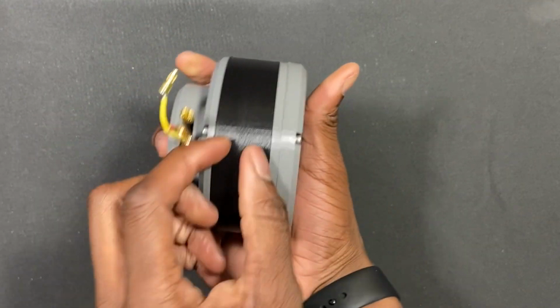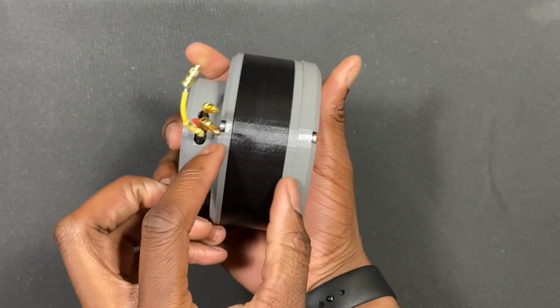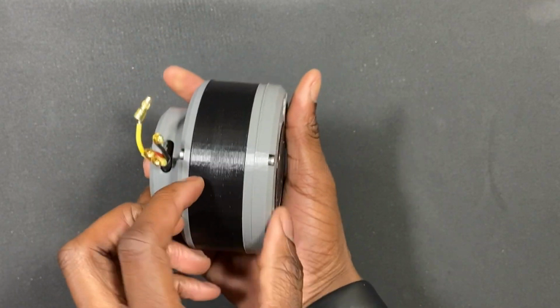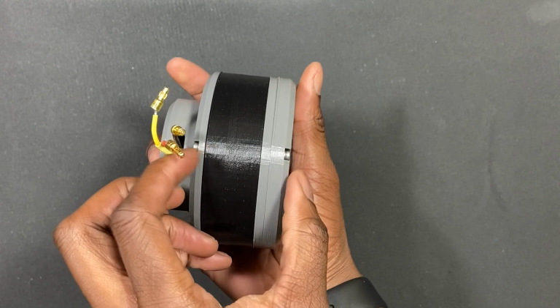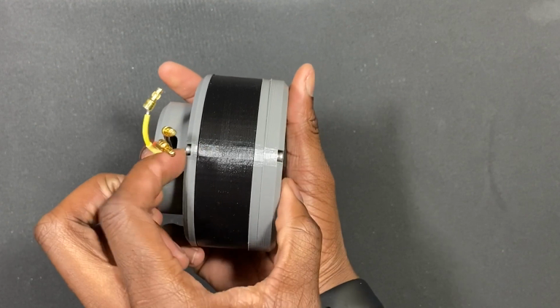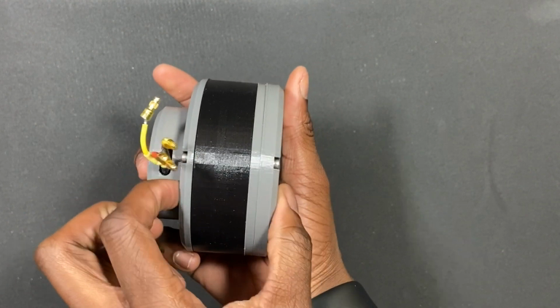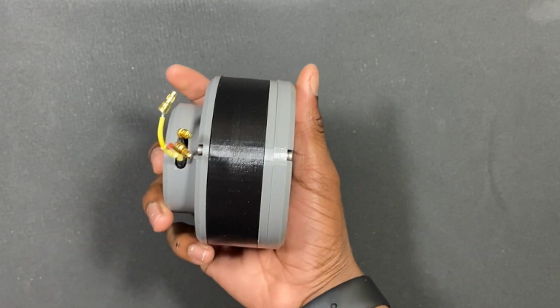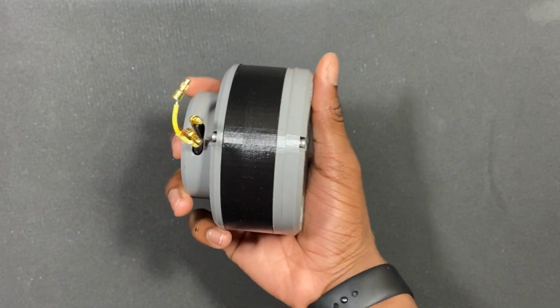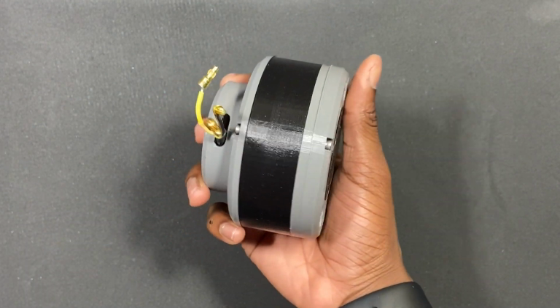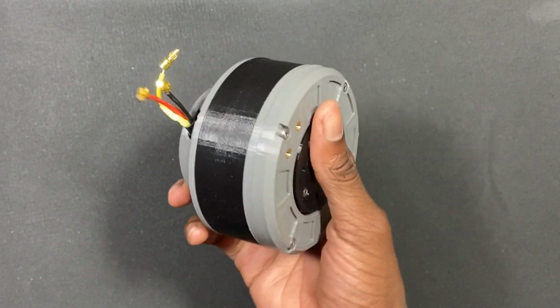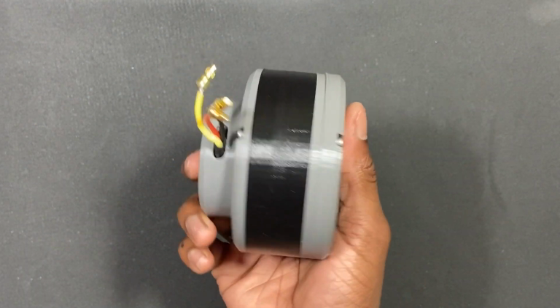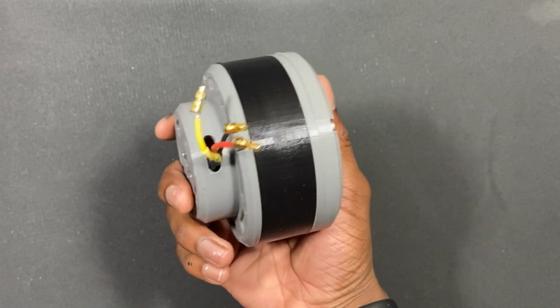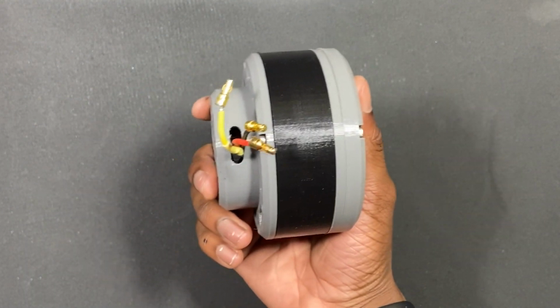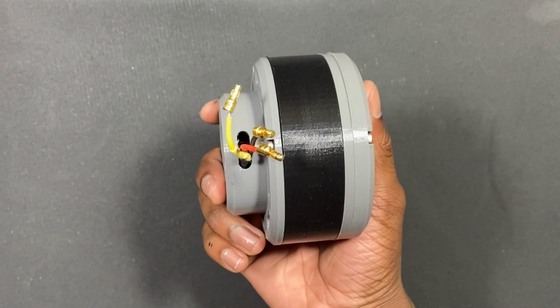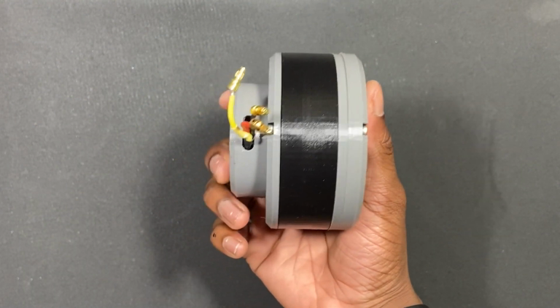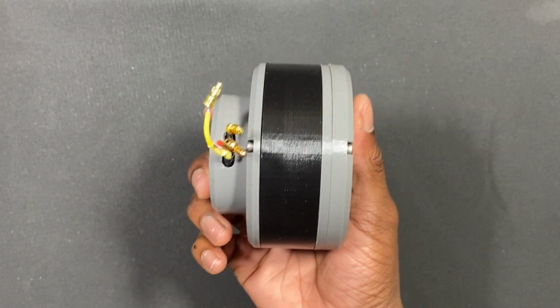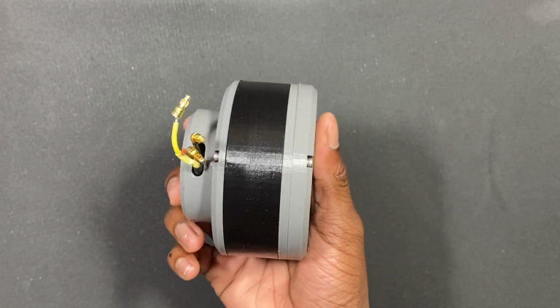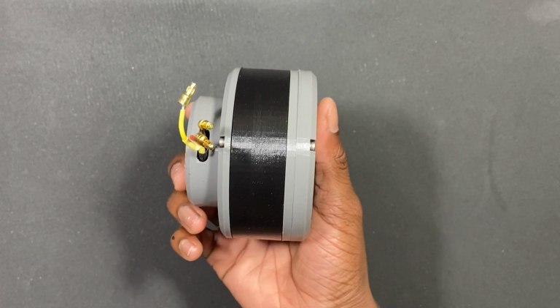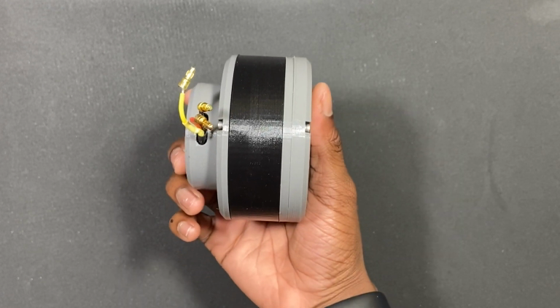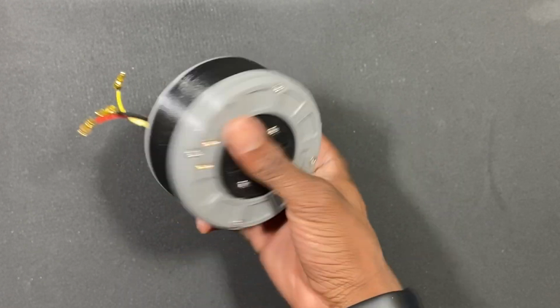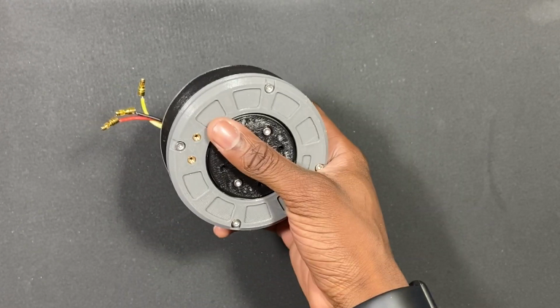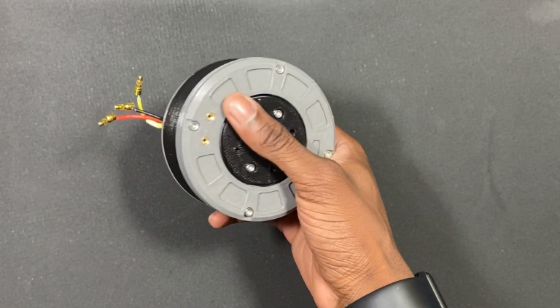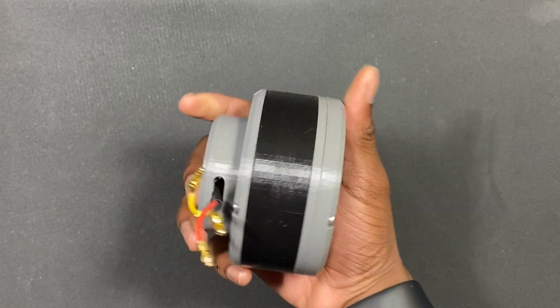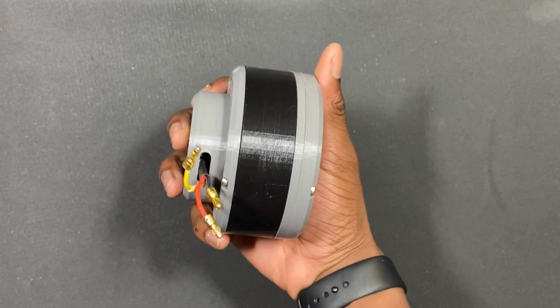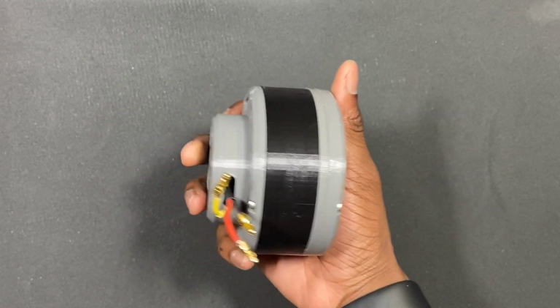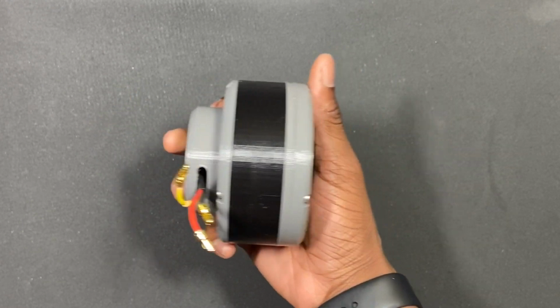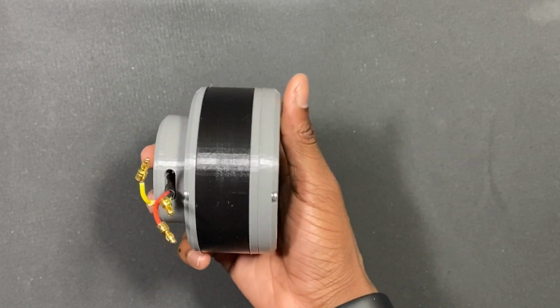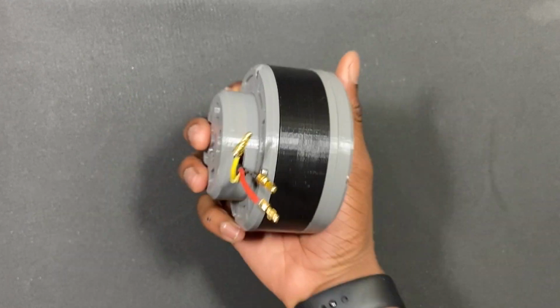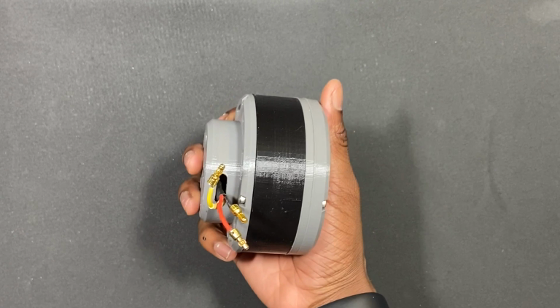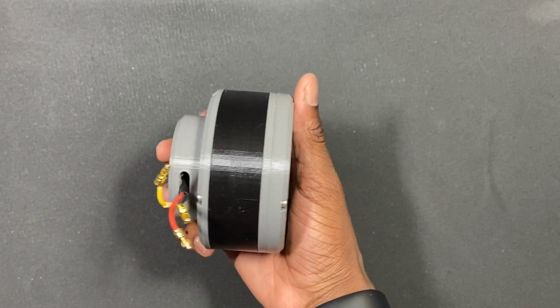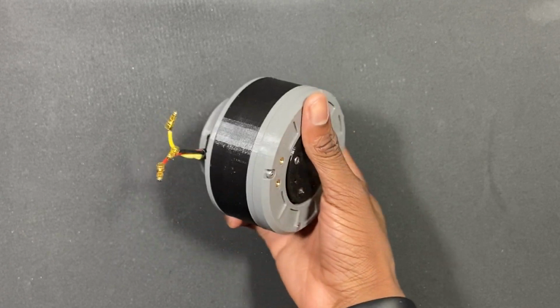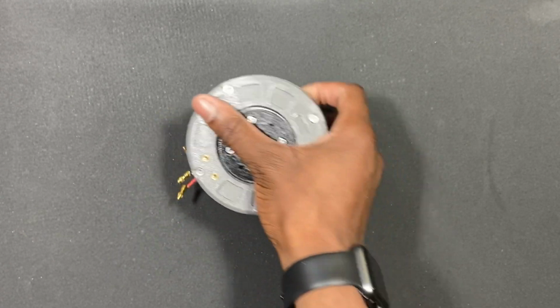The three-stage planetary gear set takes up most of the space. Three stages, and it produces a lot of torque. The total gear reduction is 125 to 1 — each stage is 5 to 1, with a total of 125 to 1.